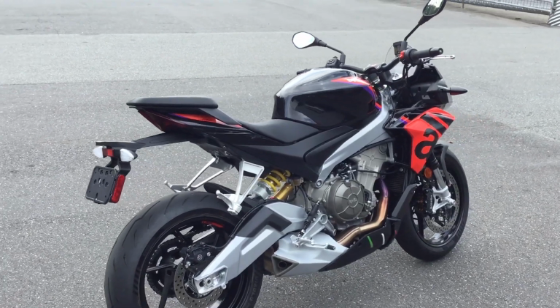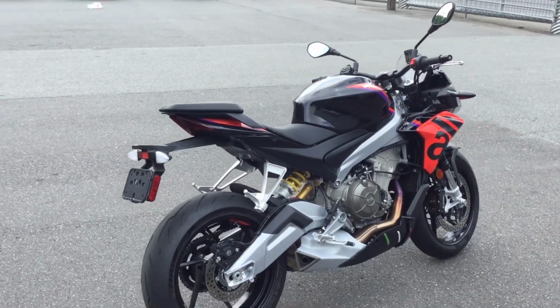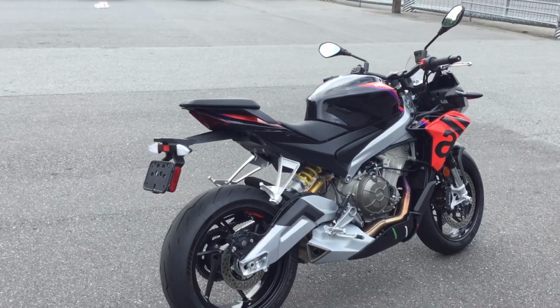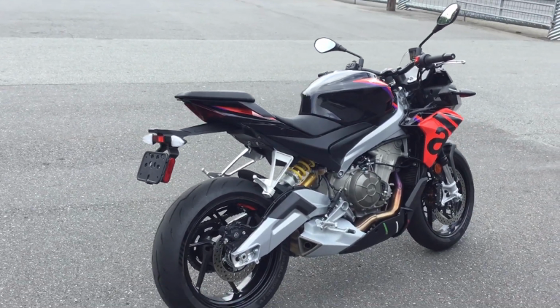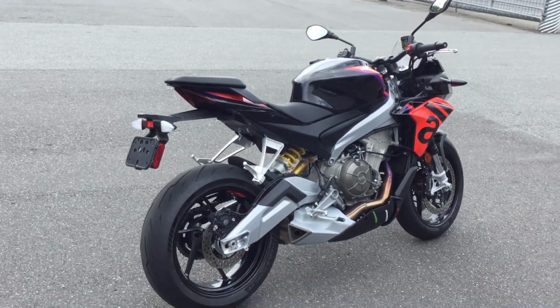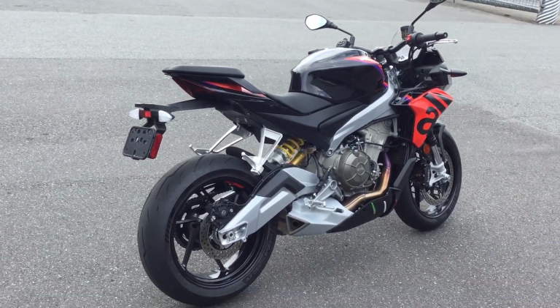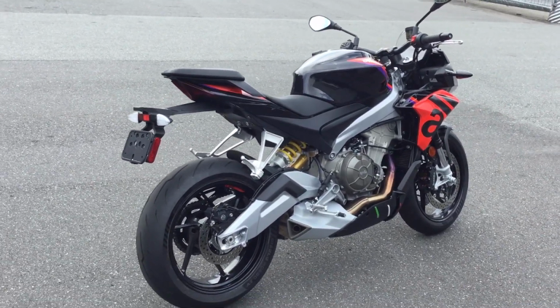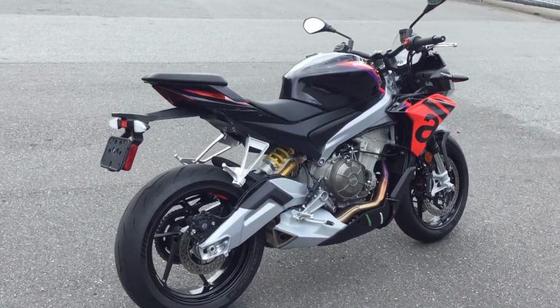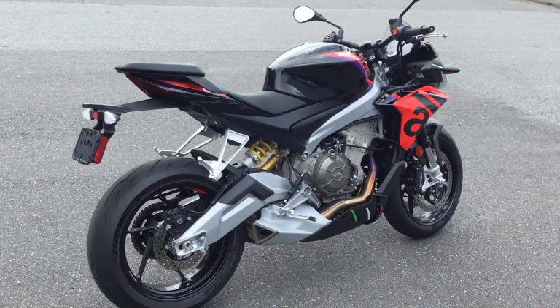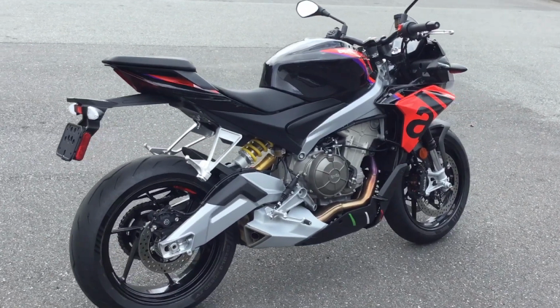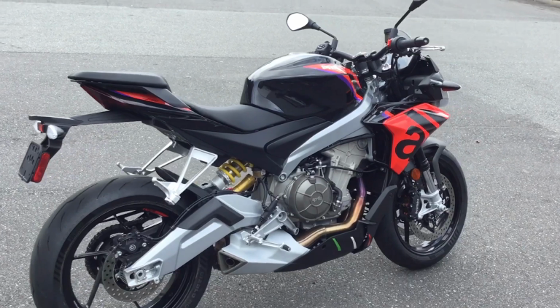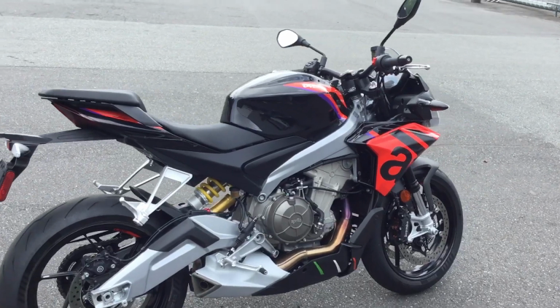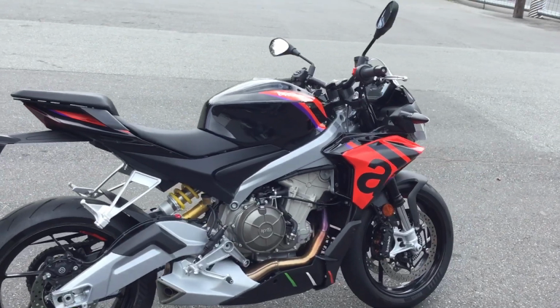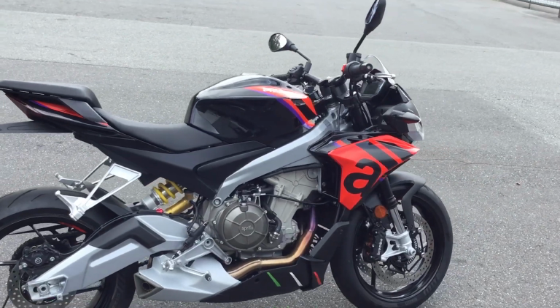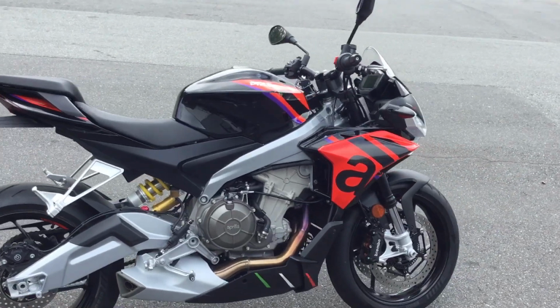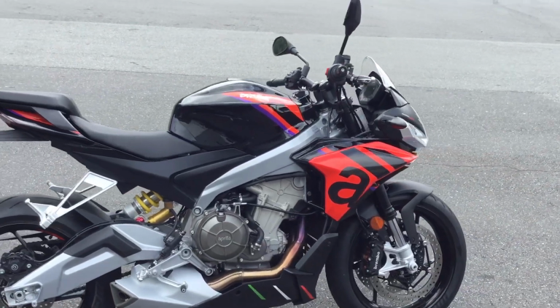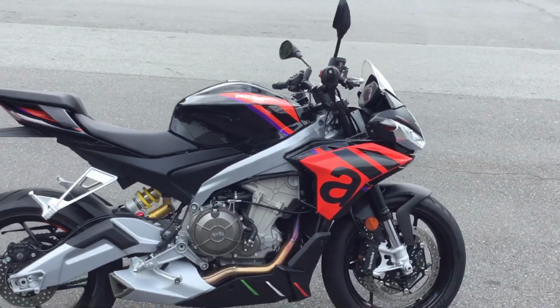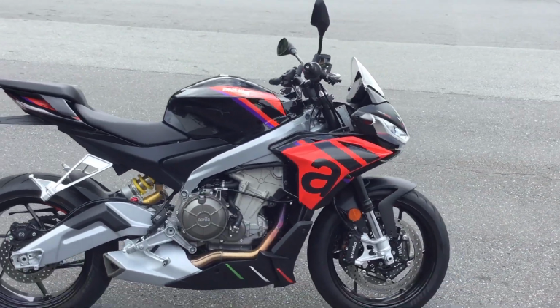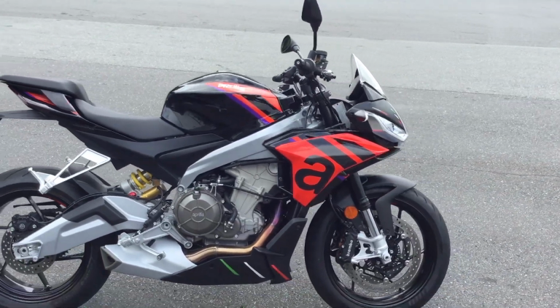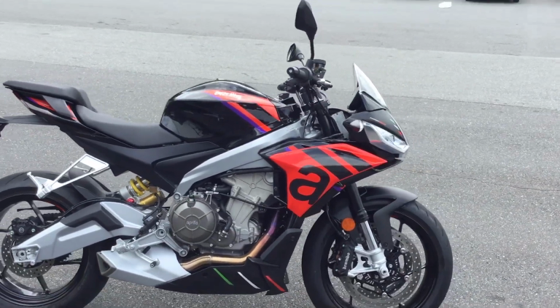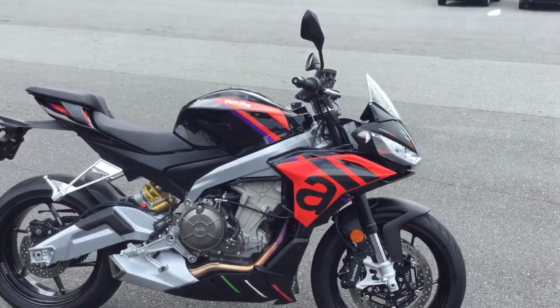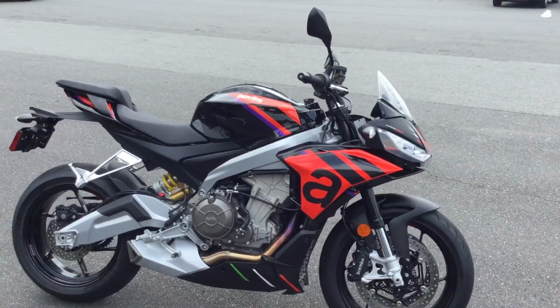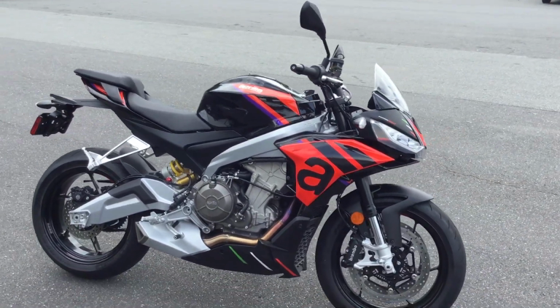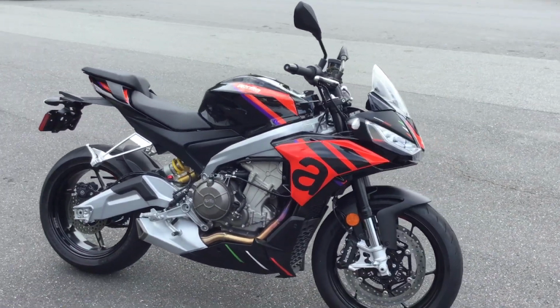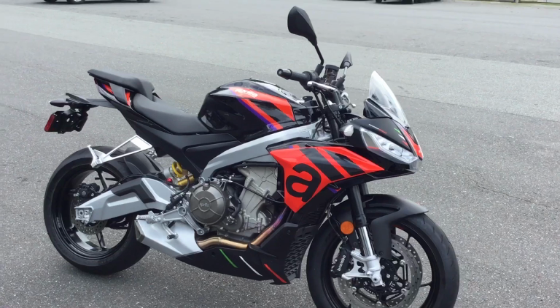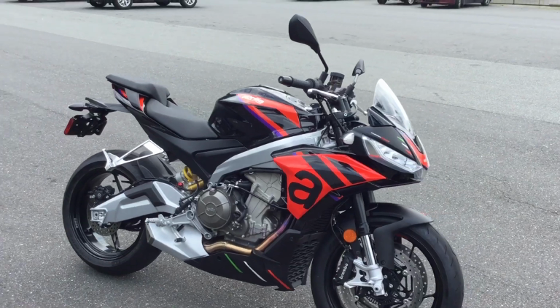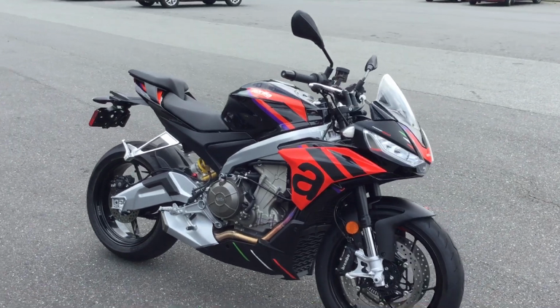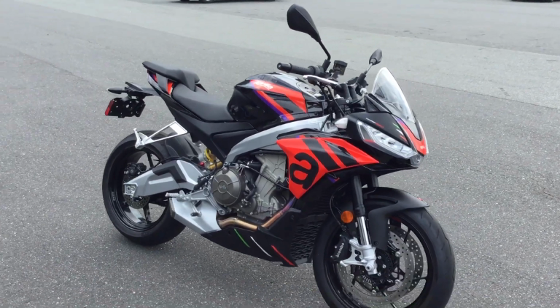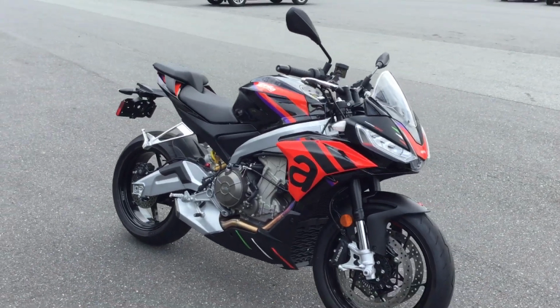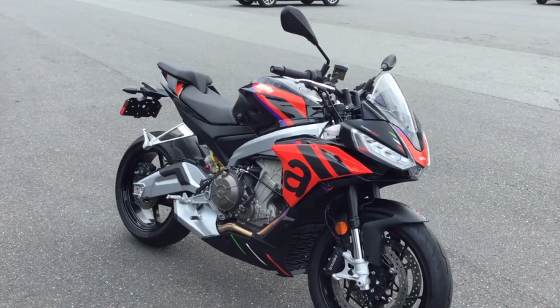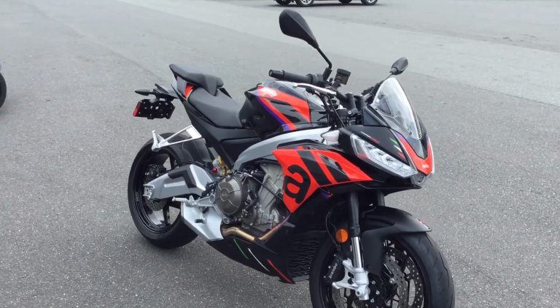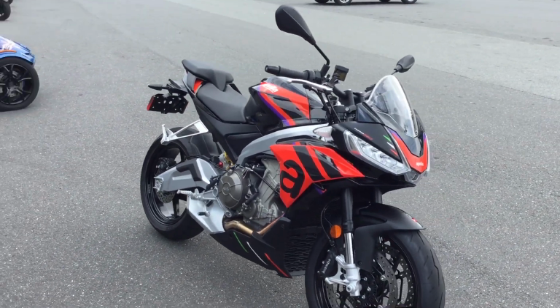Now the Factory — the Tuono, as you know, is the upright, shorter-geared version of the RS660. And then when you come to the Factory version, you have the Tuono with a few extra goodies.